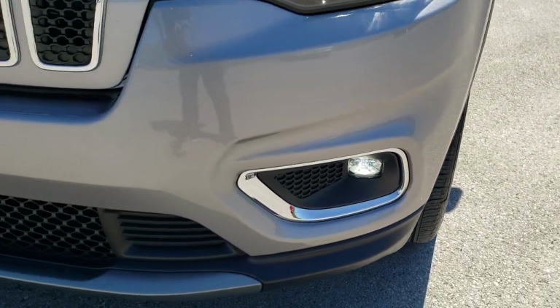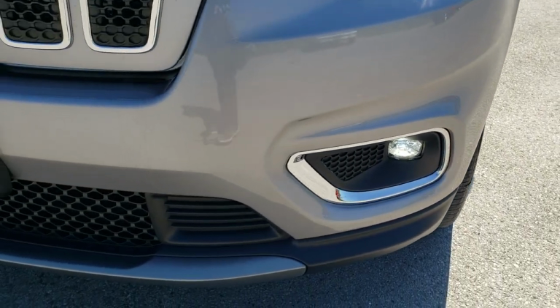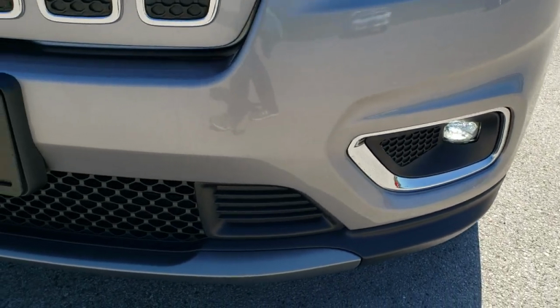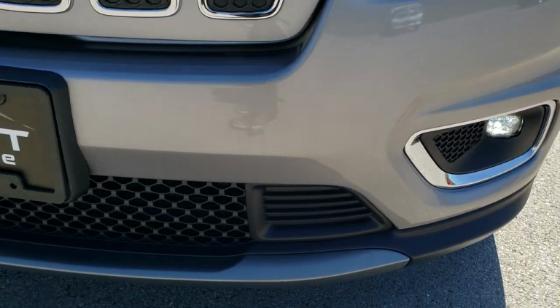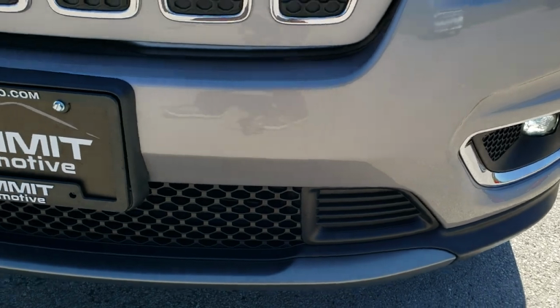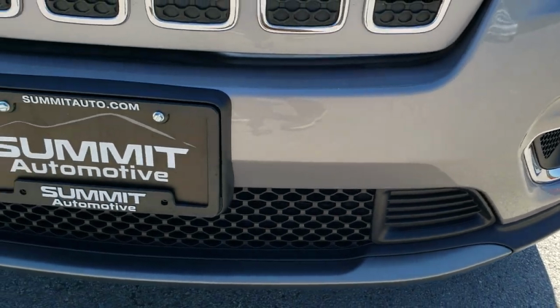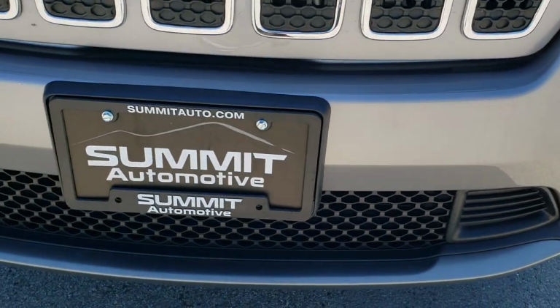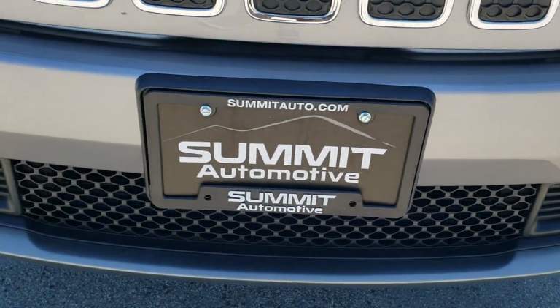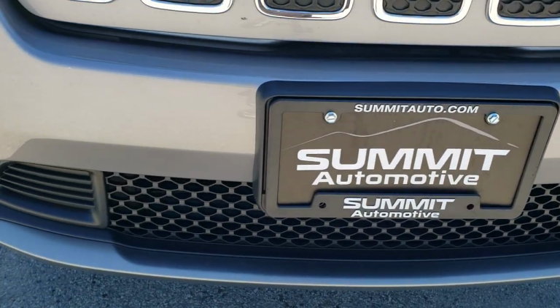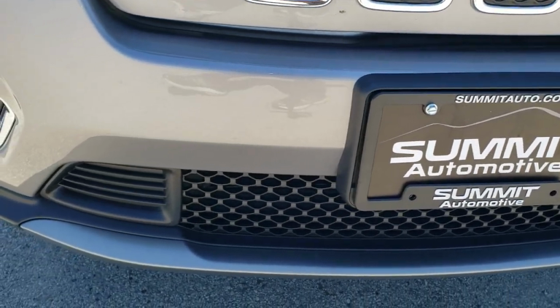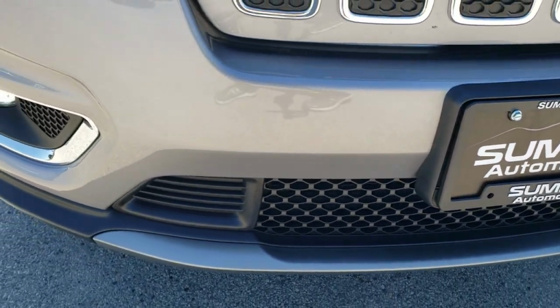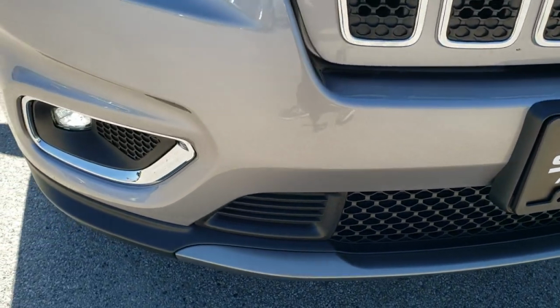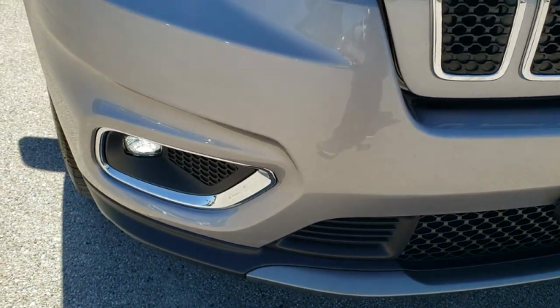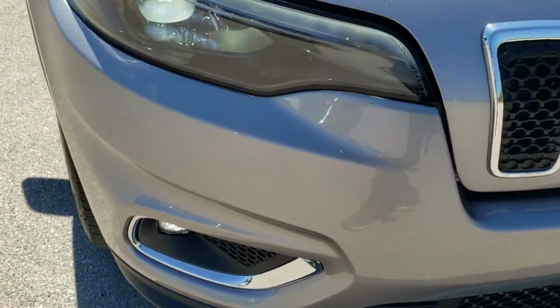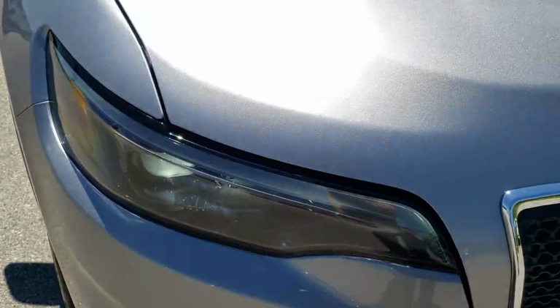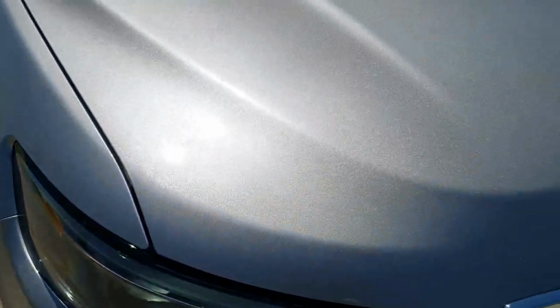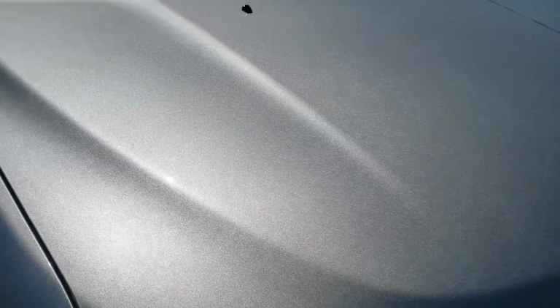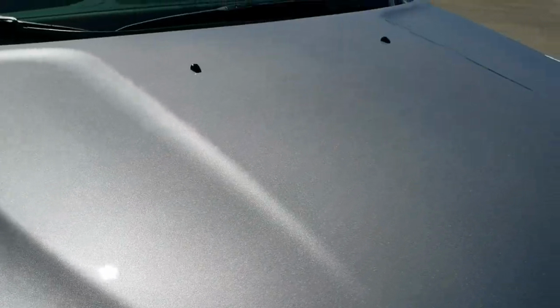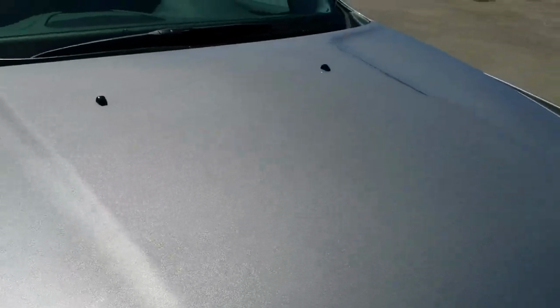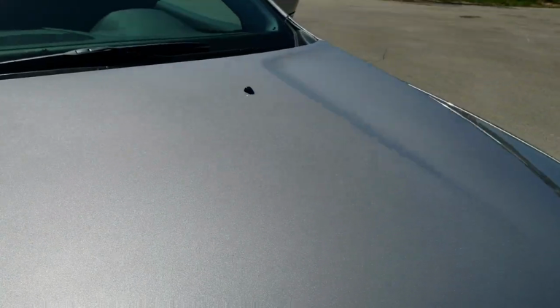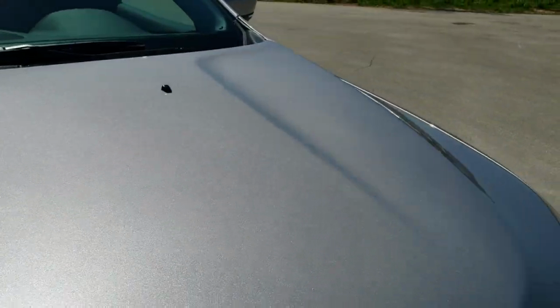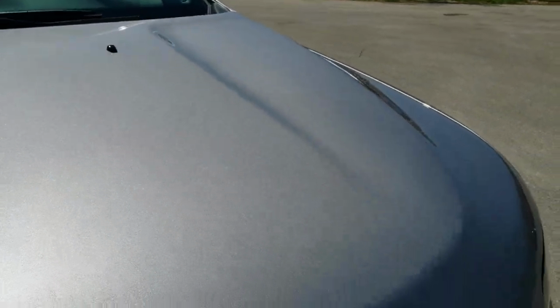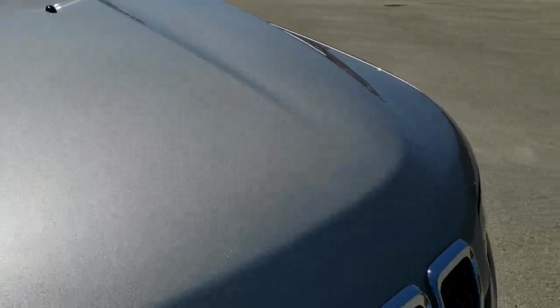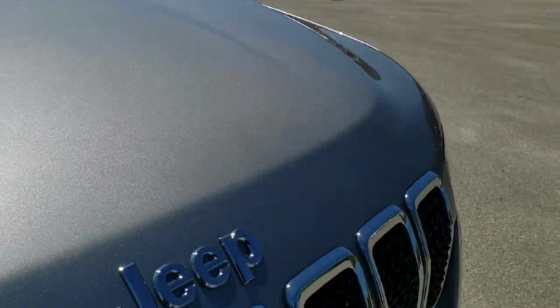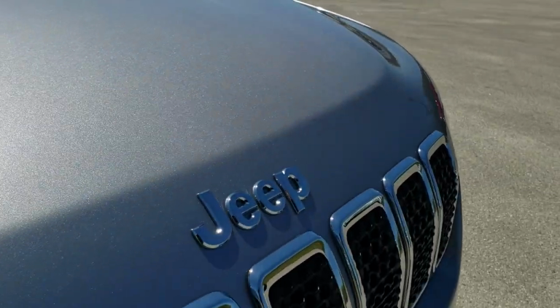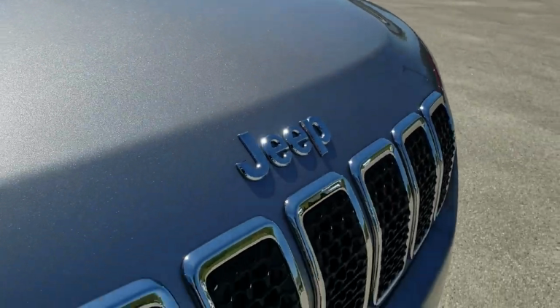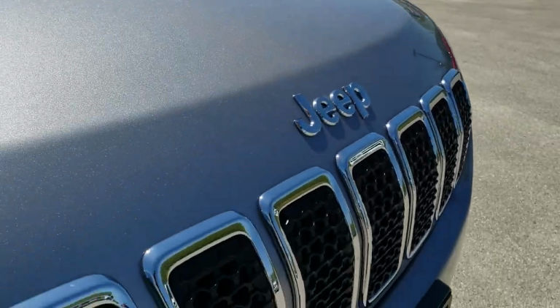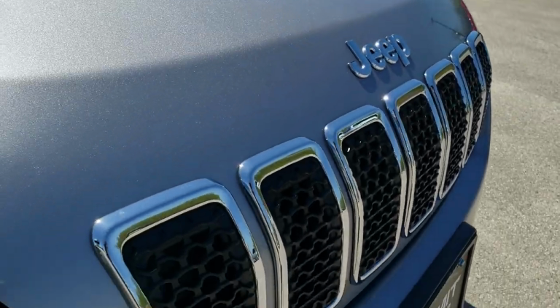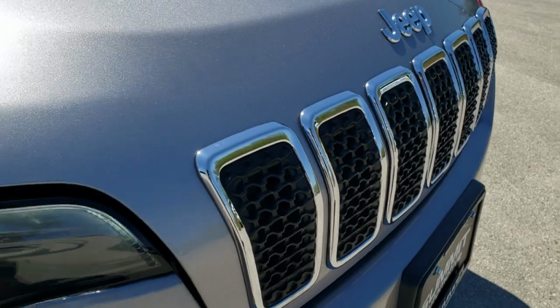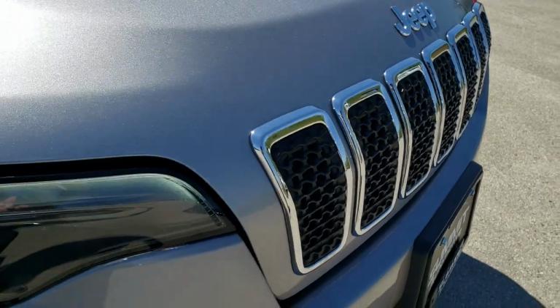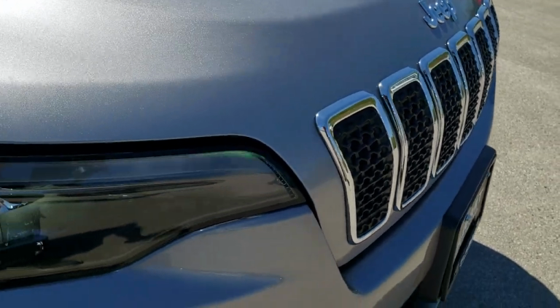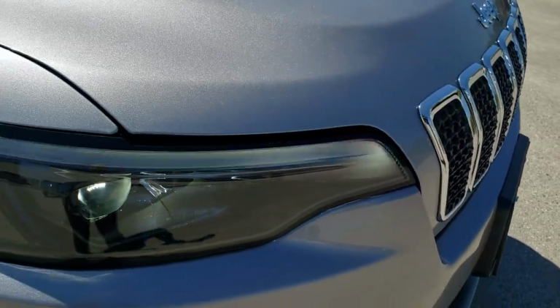Front bumper is in excellent condition — no dents, dings, or cracks. The hood is in excellent shape as well, no dents or dings. And there's the 7-slotted chrome-trimmed grille.